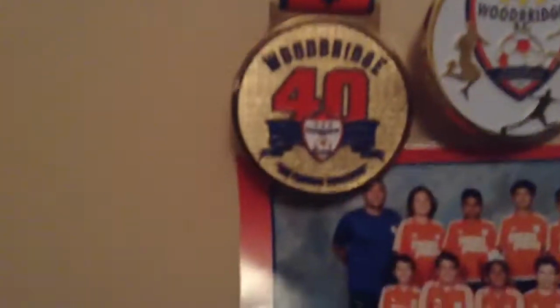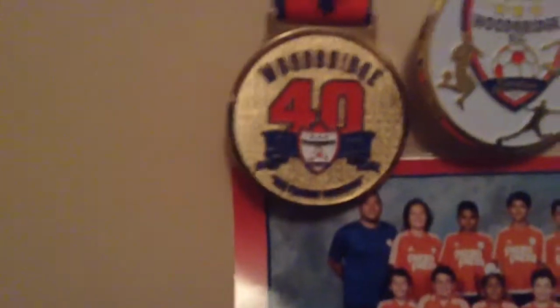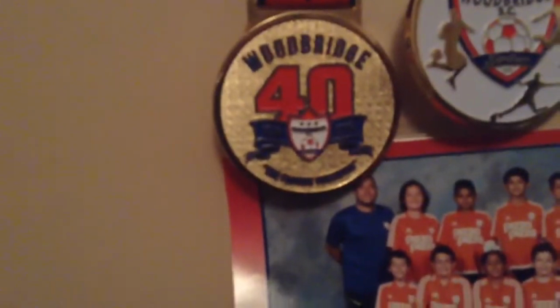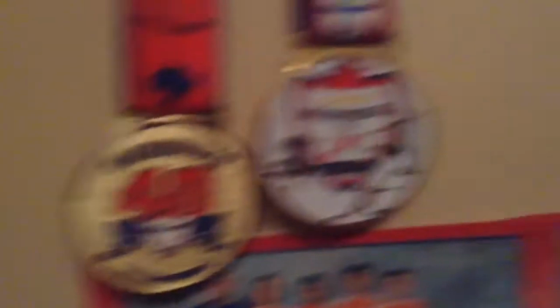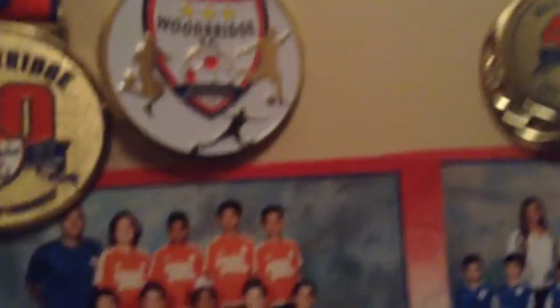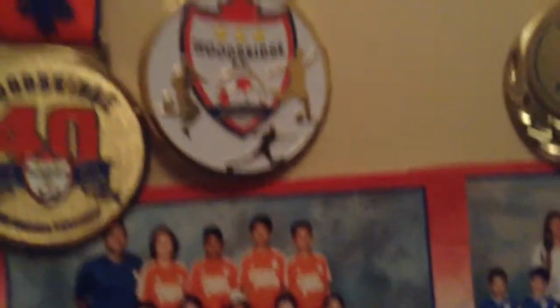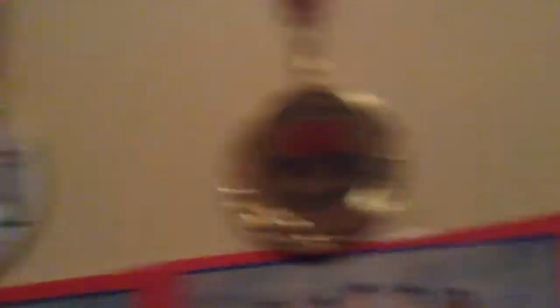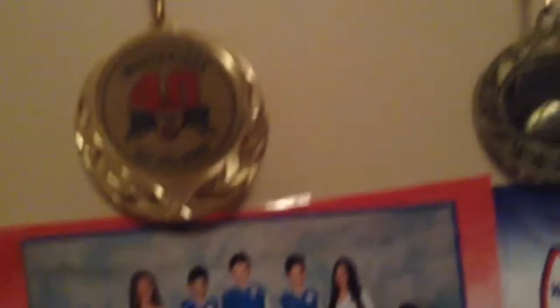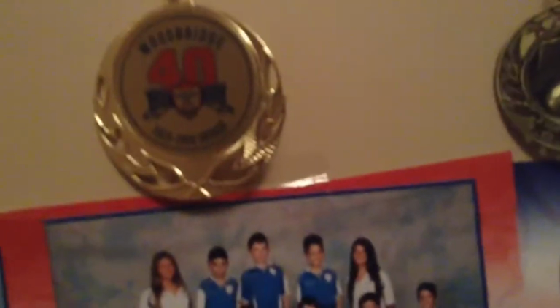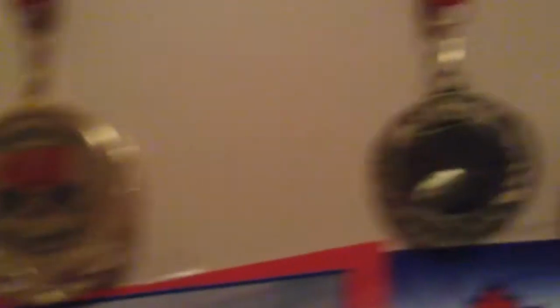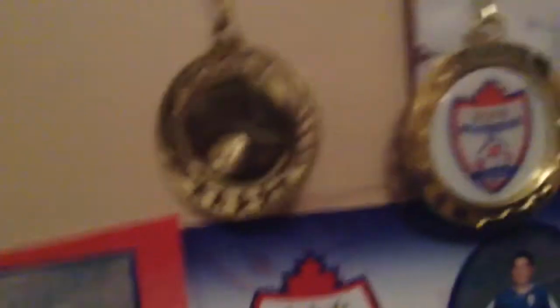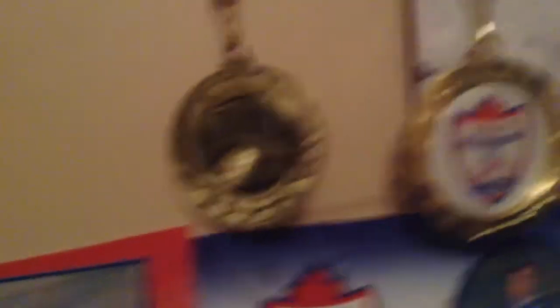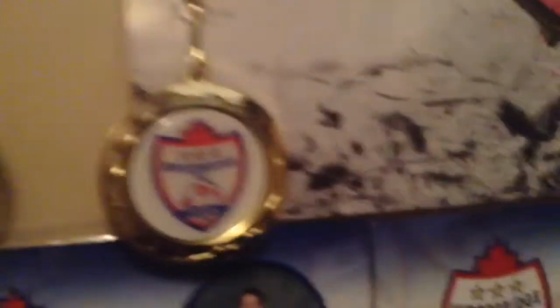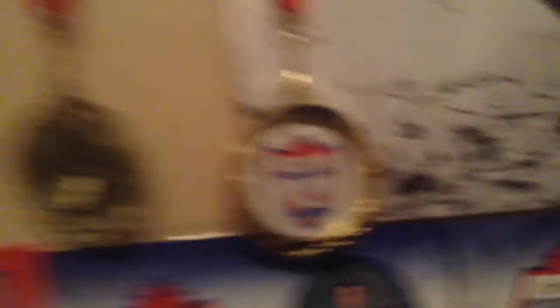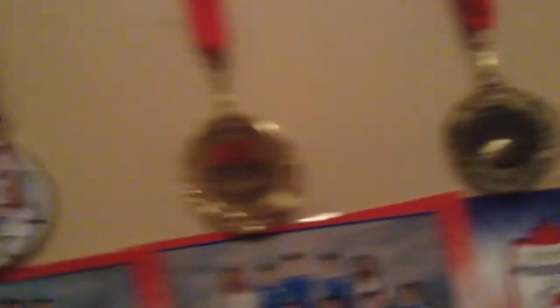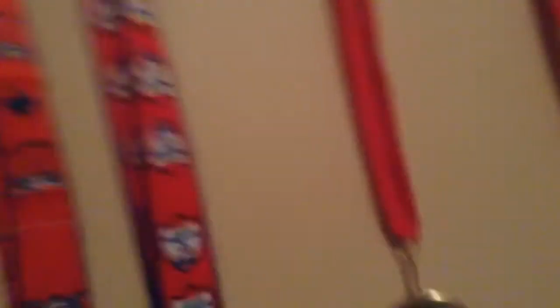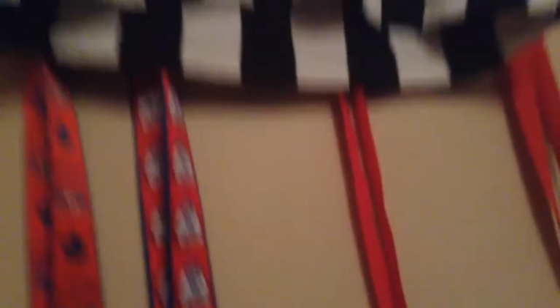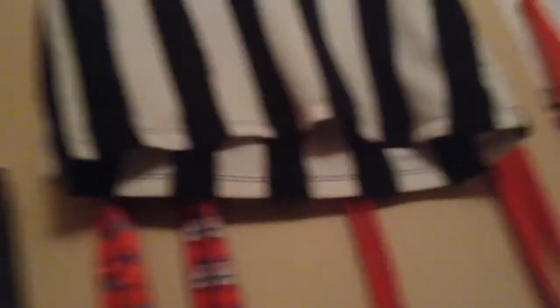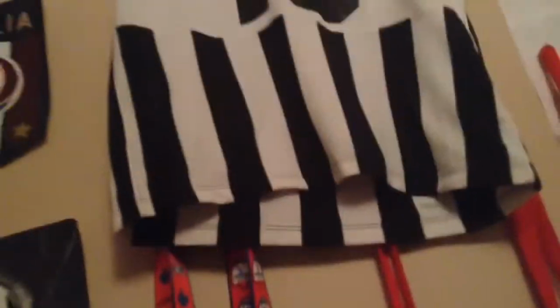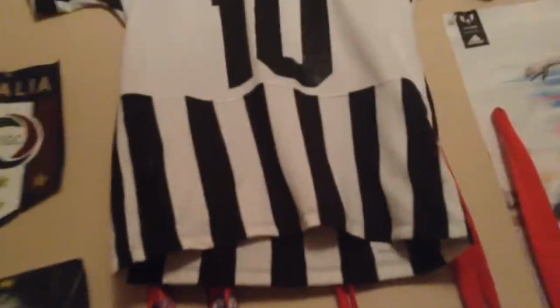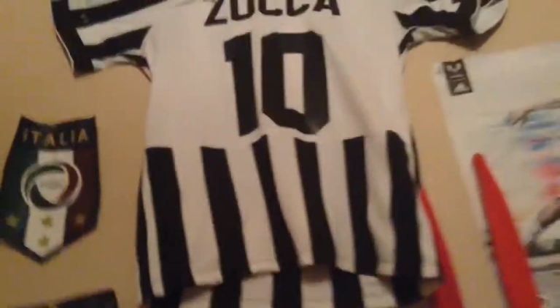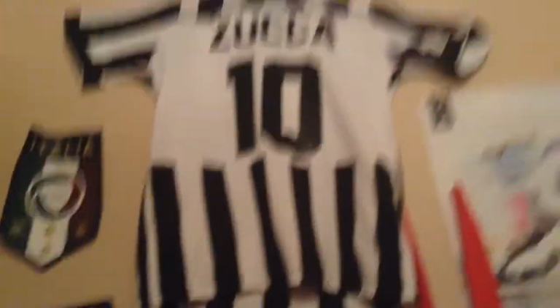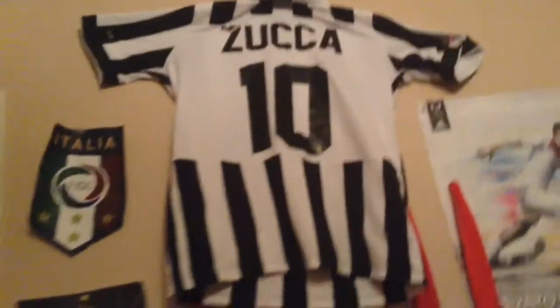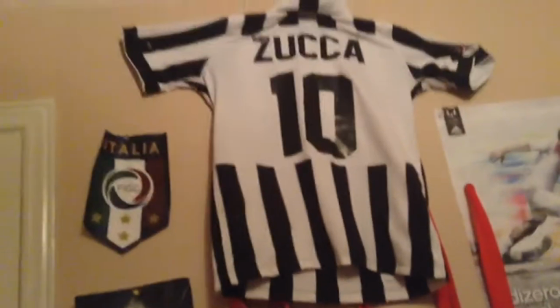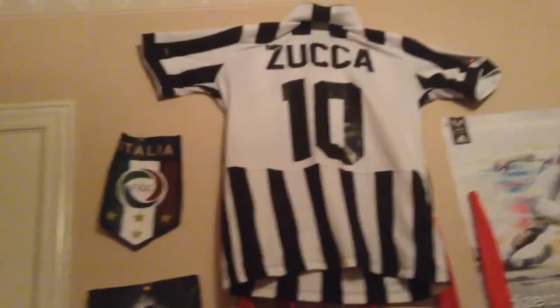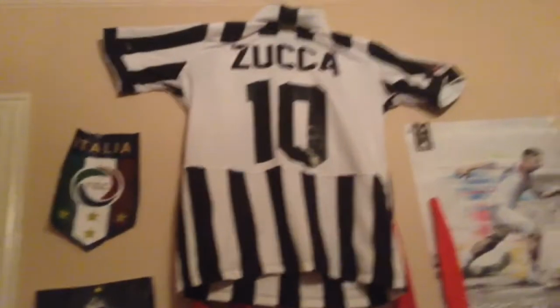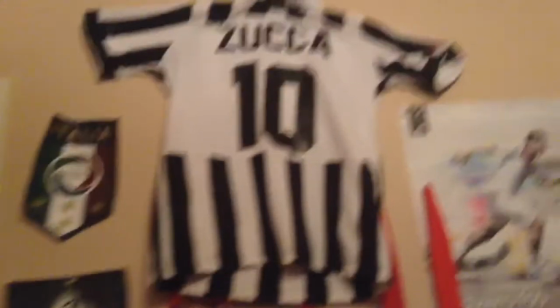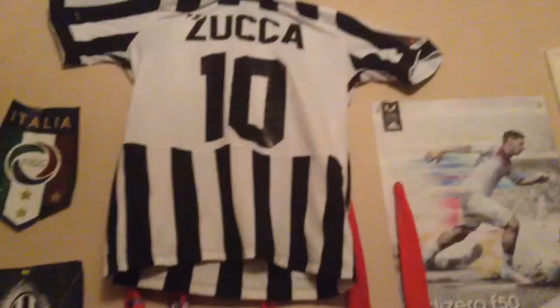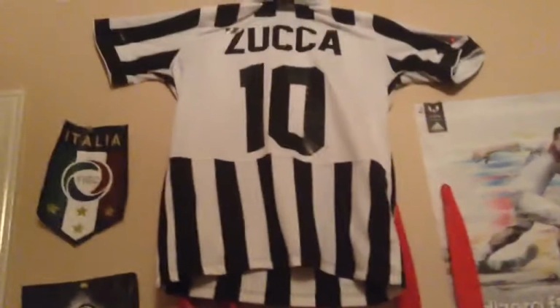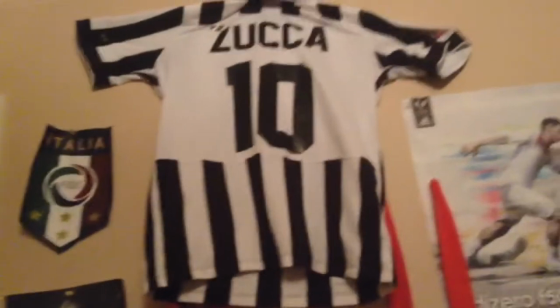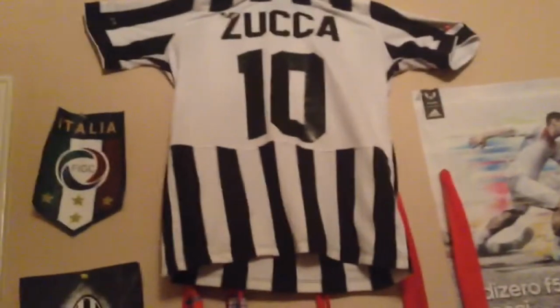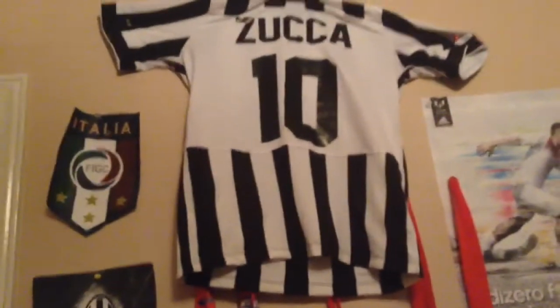And then these are my medals — one, two, three, four, five. But I have more downstairs; I just don't bring them up here because there's not that much space. This is my number 10 Juventus jersey from this year. I put it up here because it doesn't fit me anymore.